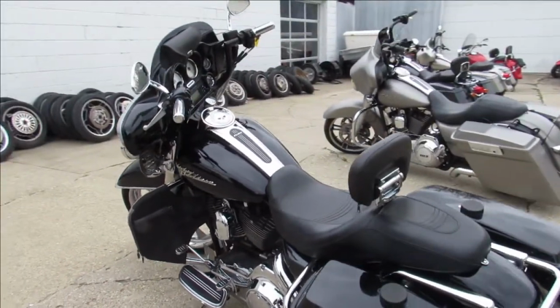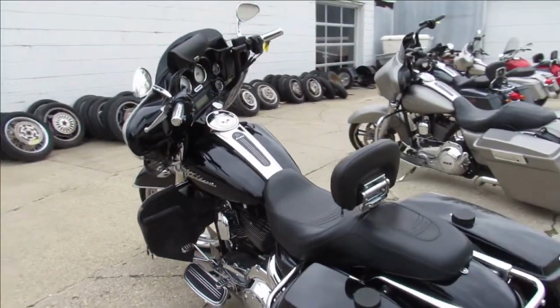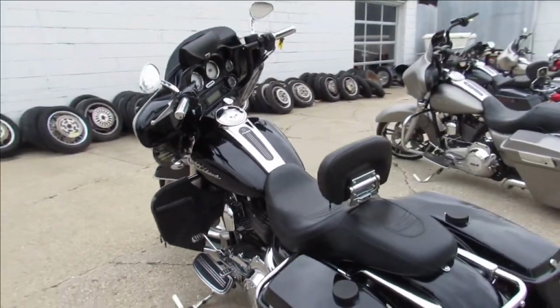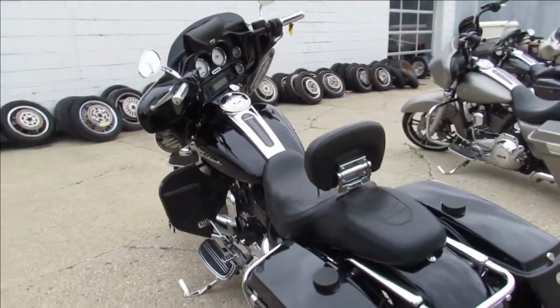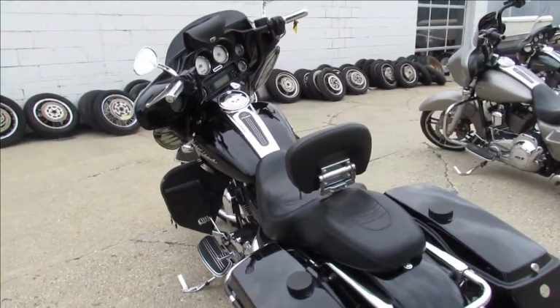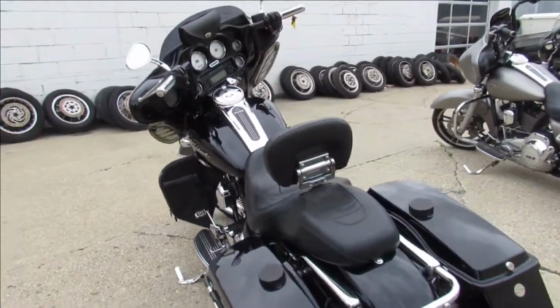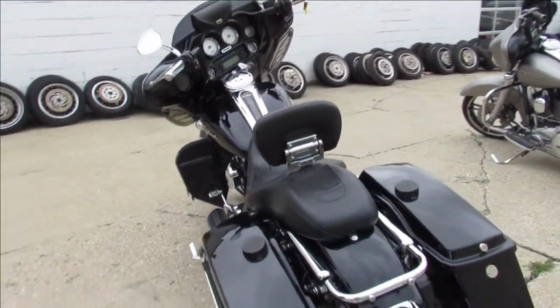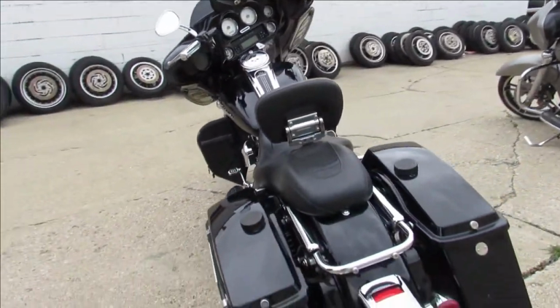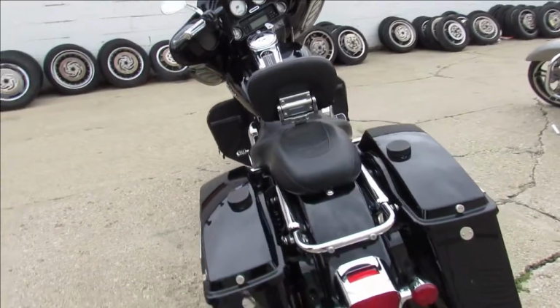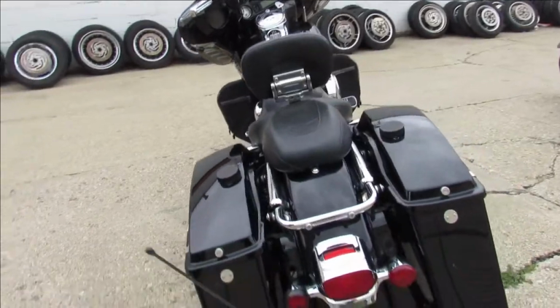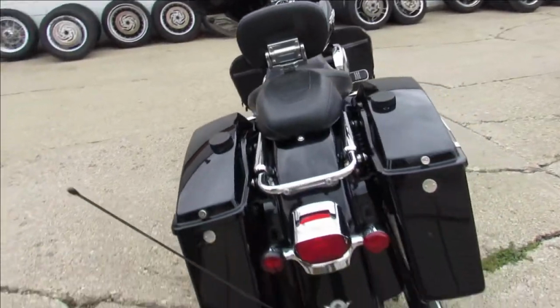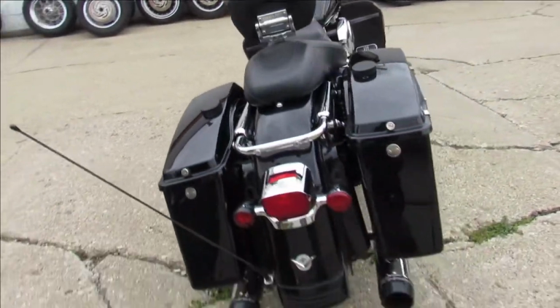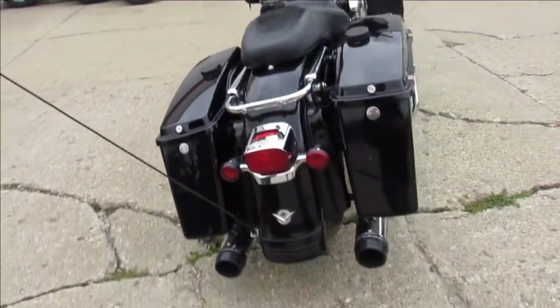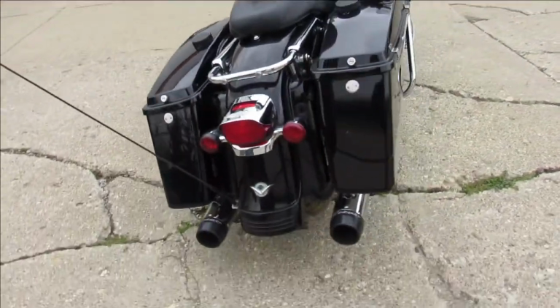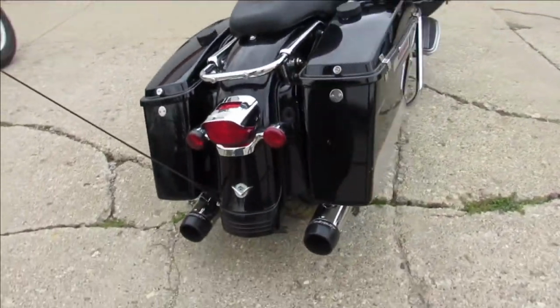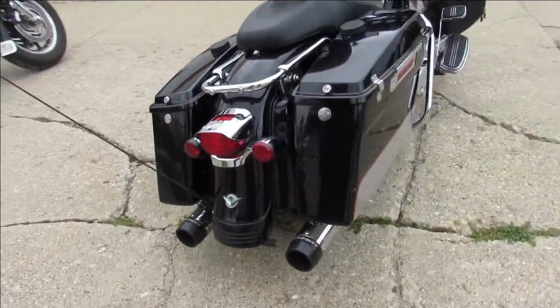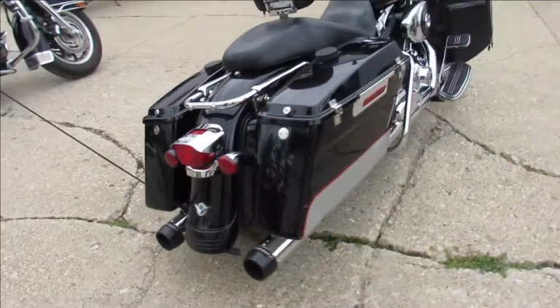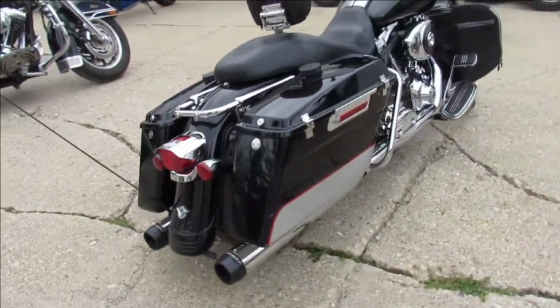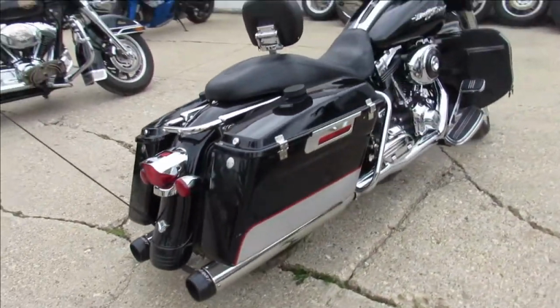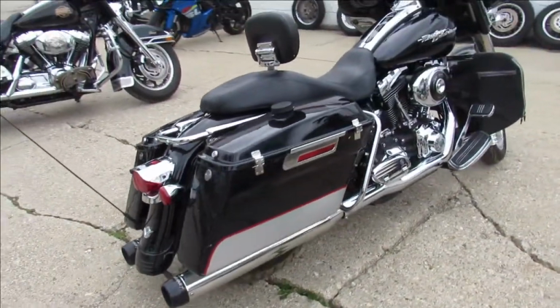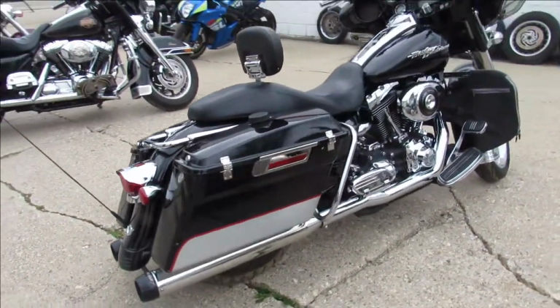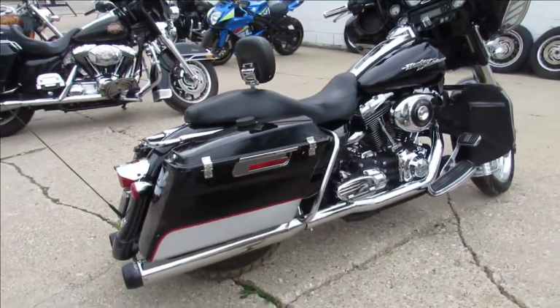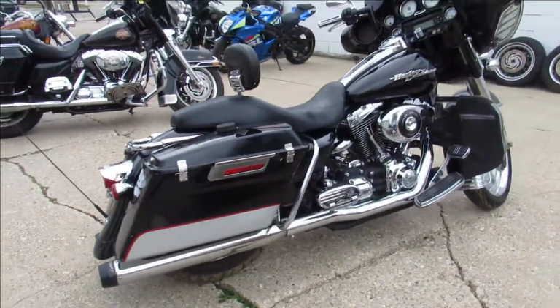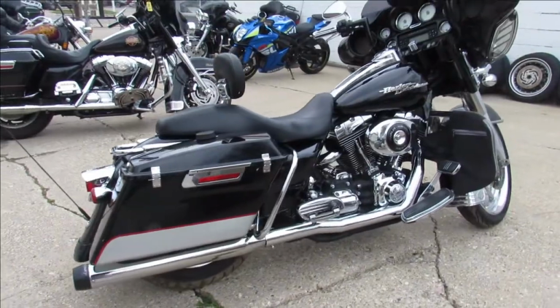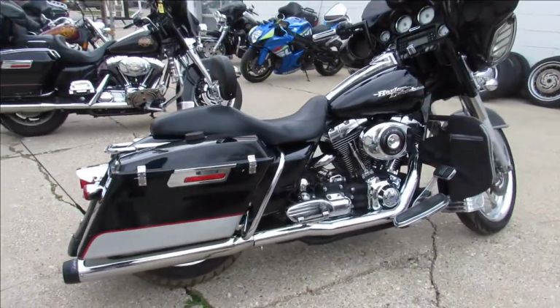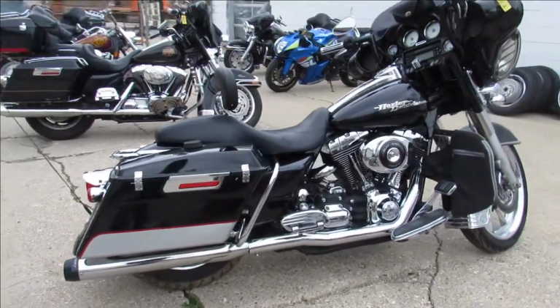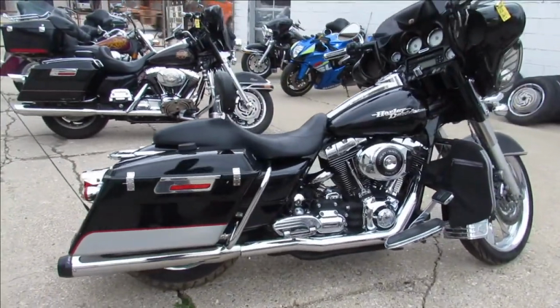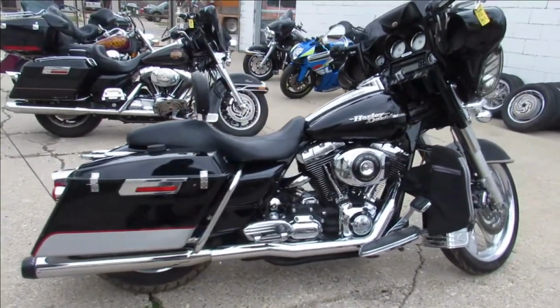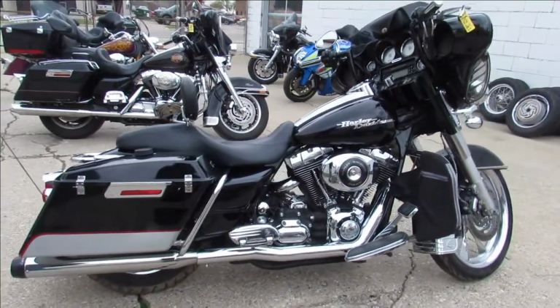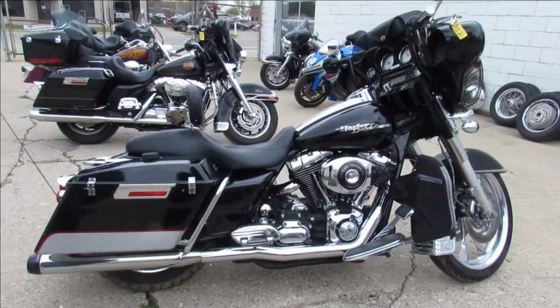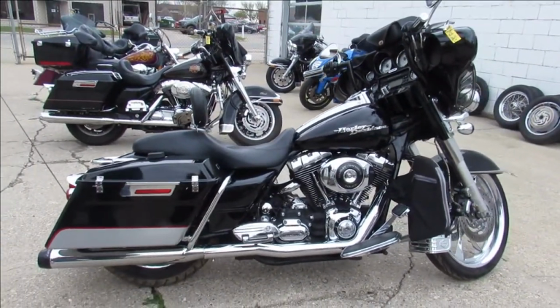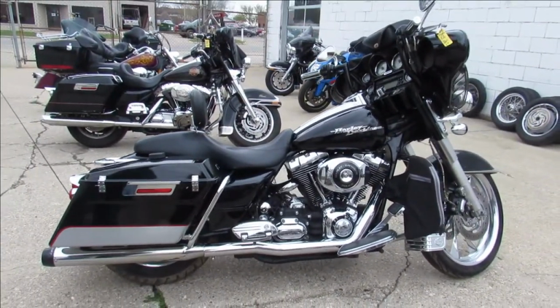Come and get it — we've got over 45 Street Glides for sale, all pre-owned. Give us a call, we'll get it done. Guaranteed financing, leasing programs, layaway programs. 810-648-9500.